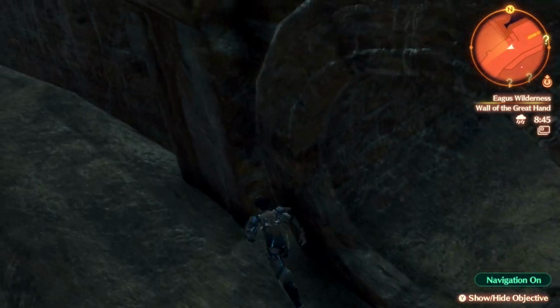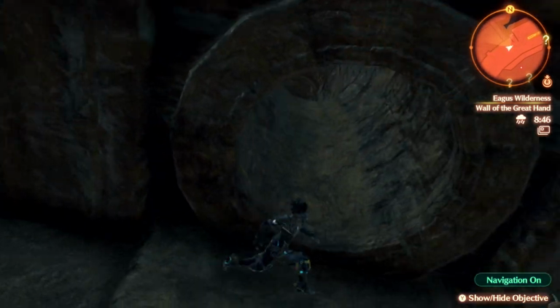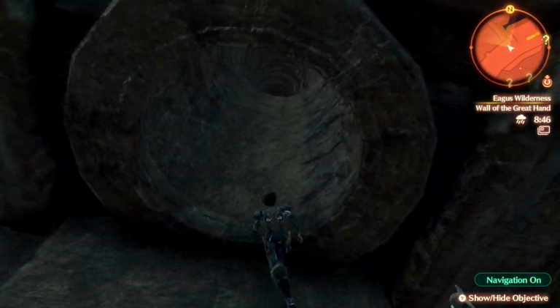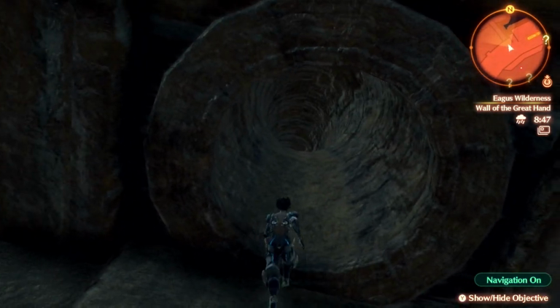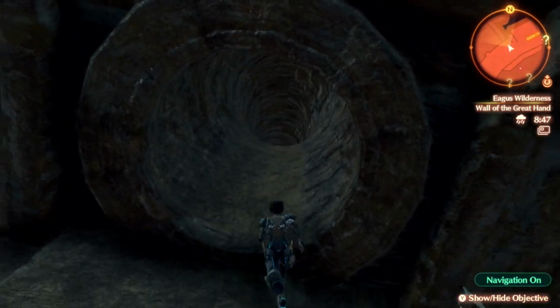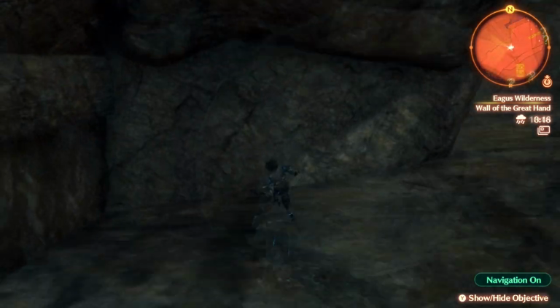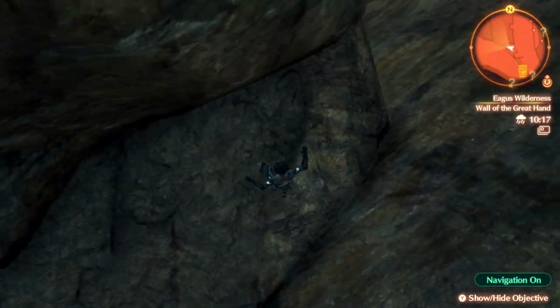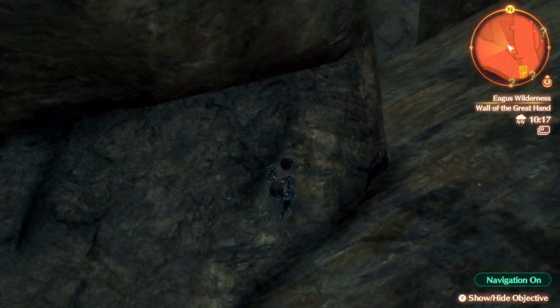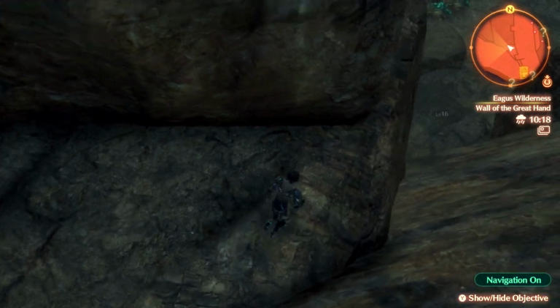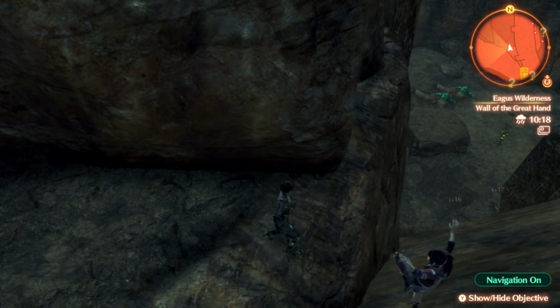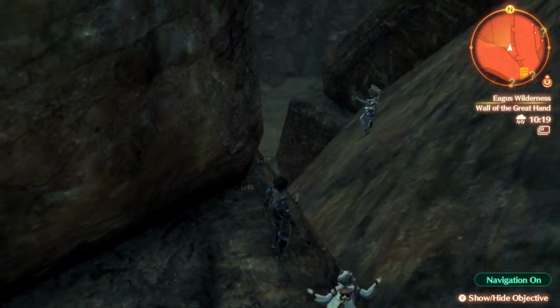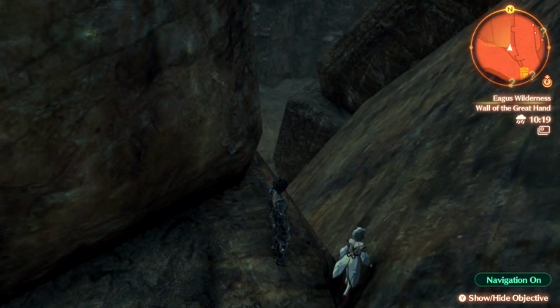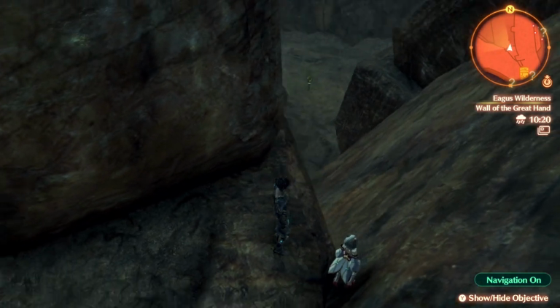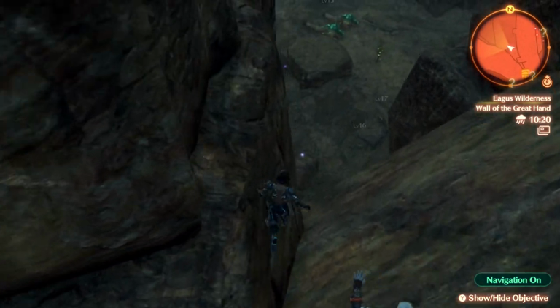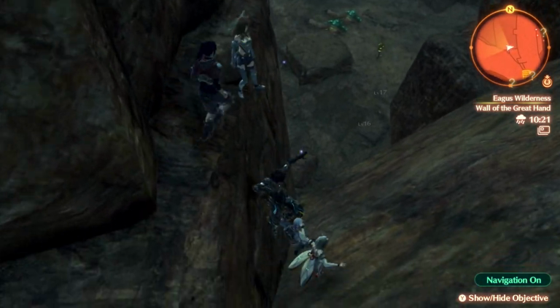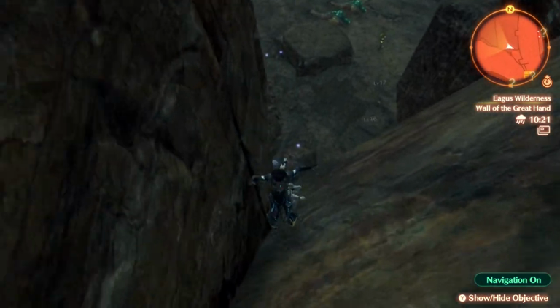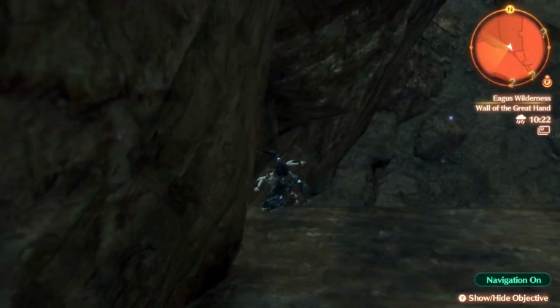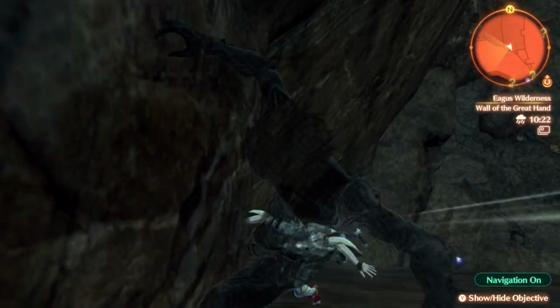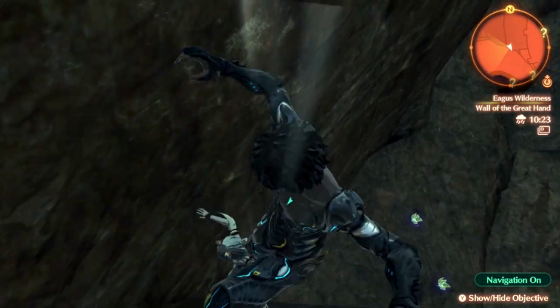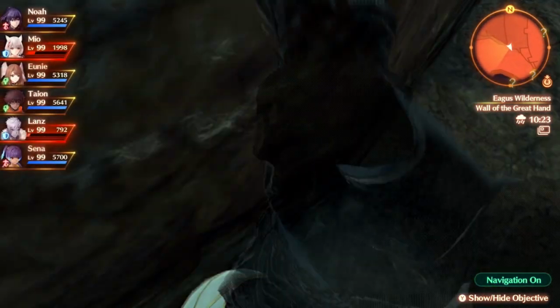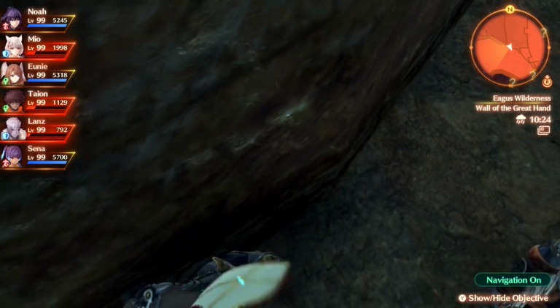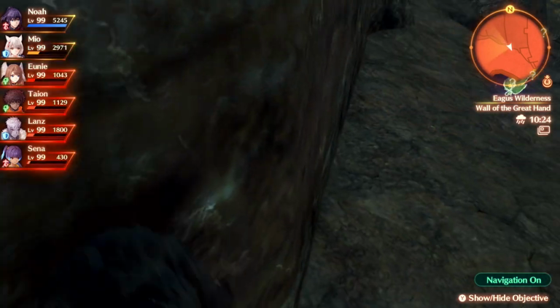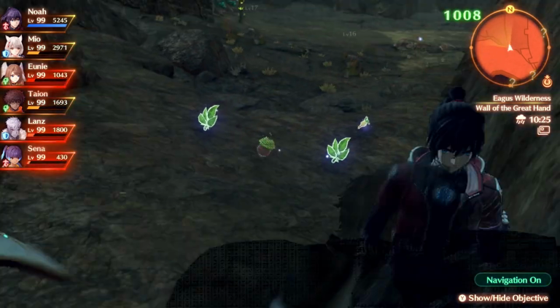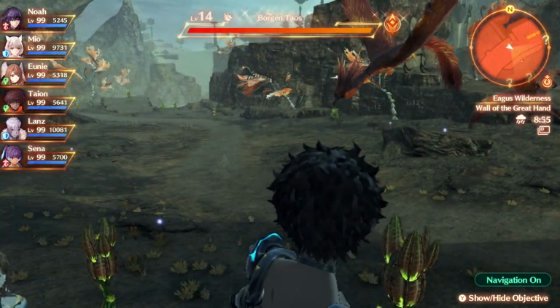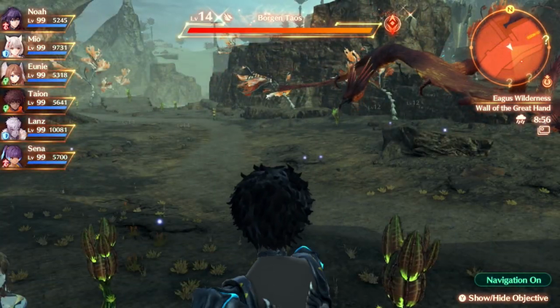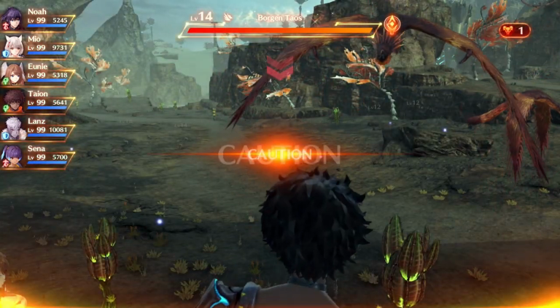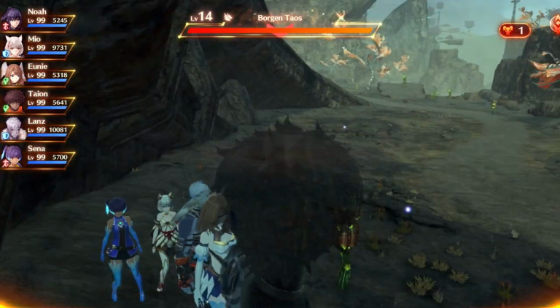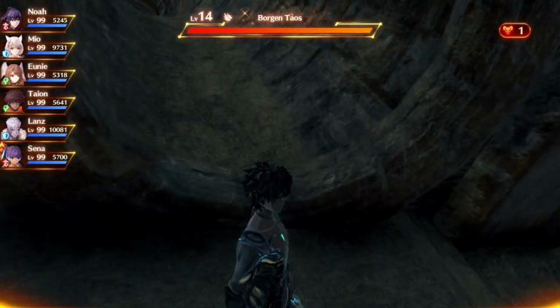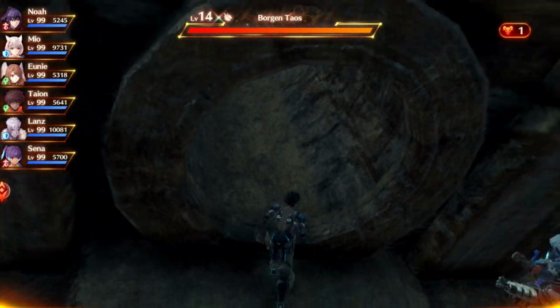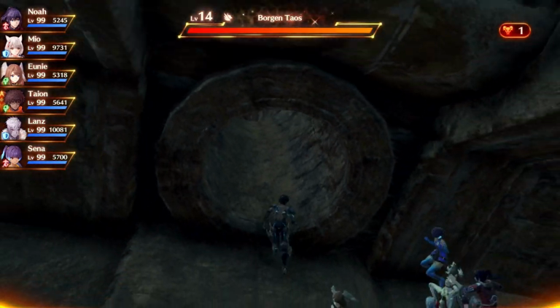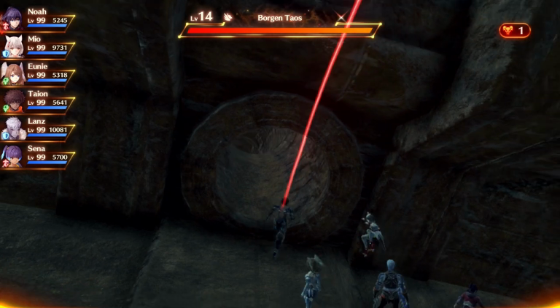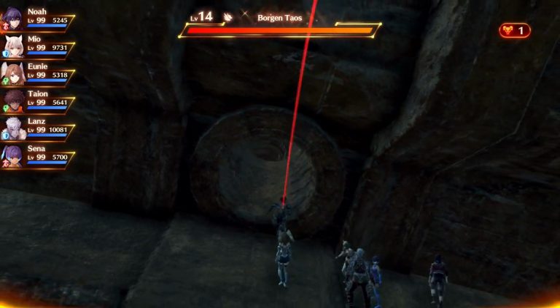Luckily though, you can overcome this with enough HP, as falling down from the top left of the wall allows you to survive the drop. However, under normal gameplay, you'd have to do an exceeding amount of grinding to get anywhere close to enough HP. I theorise that you might be able to bait the towels into inflicting blowdown, but that's merely speculation.